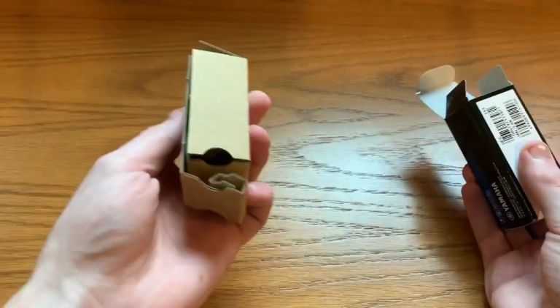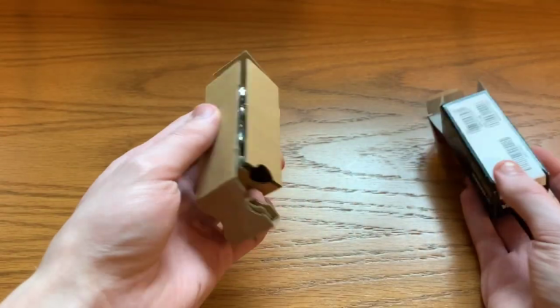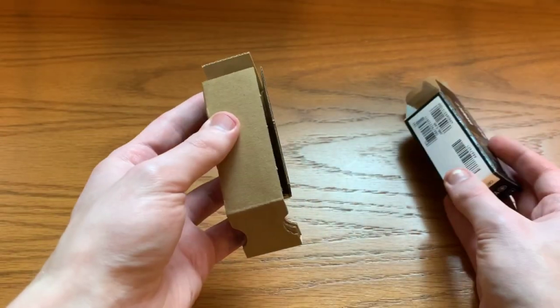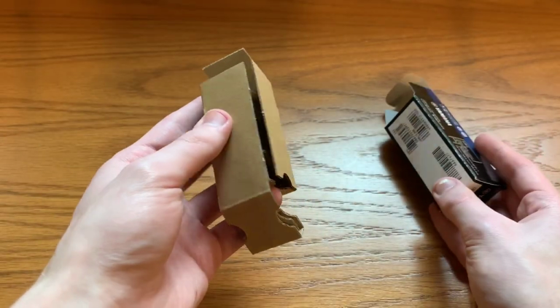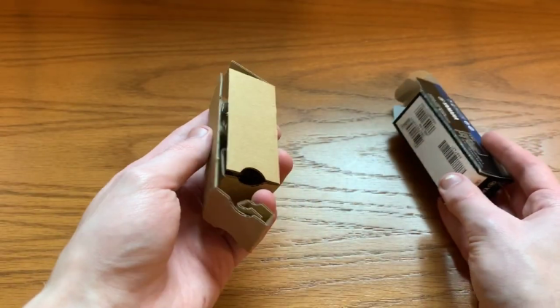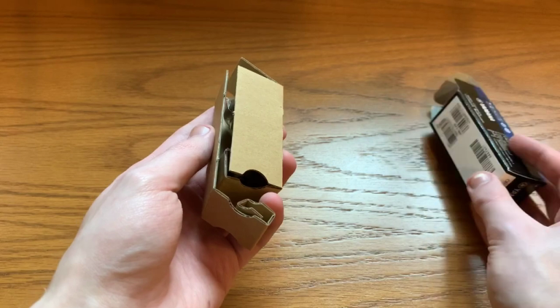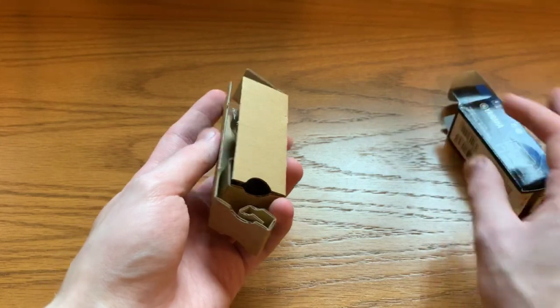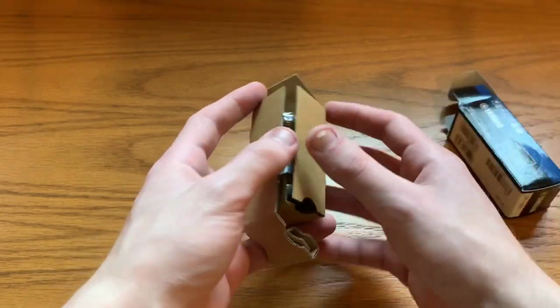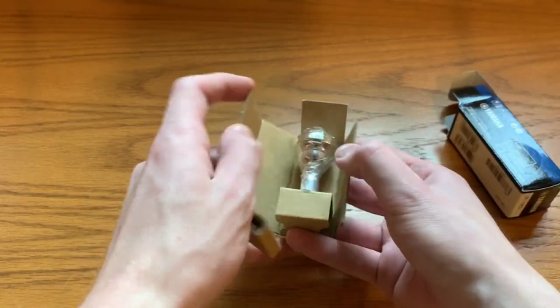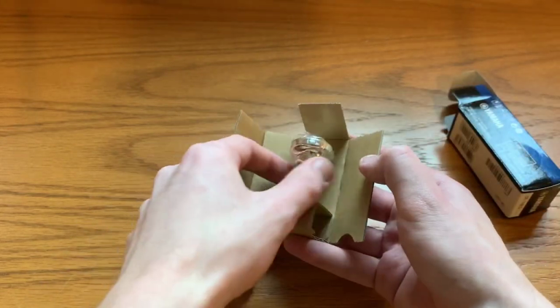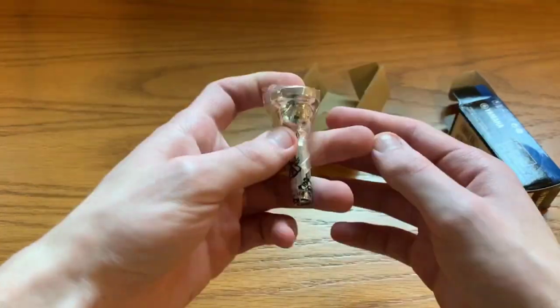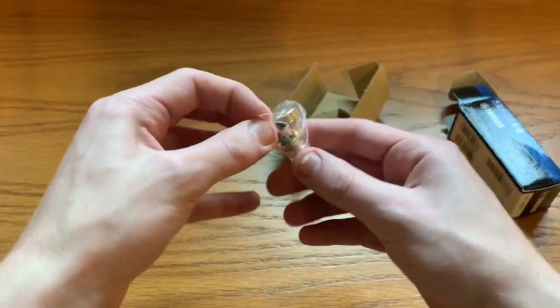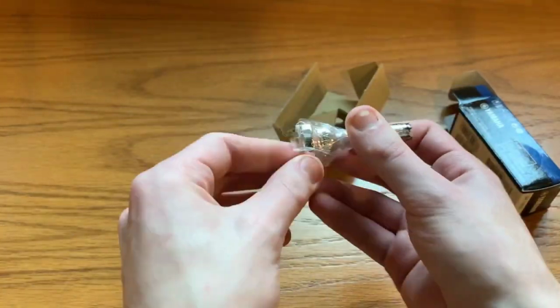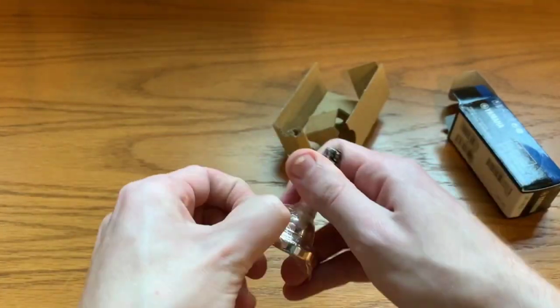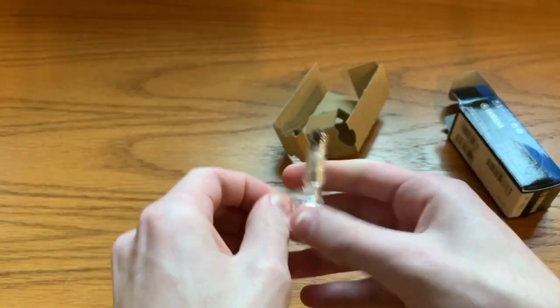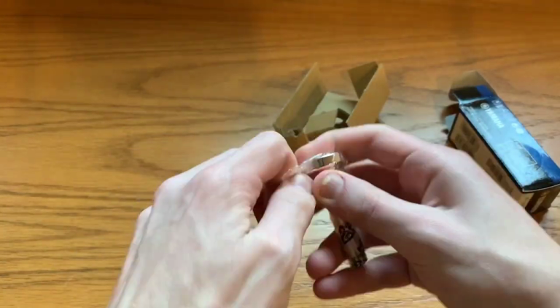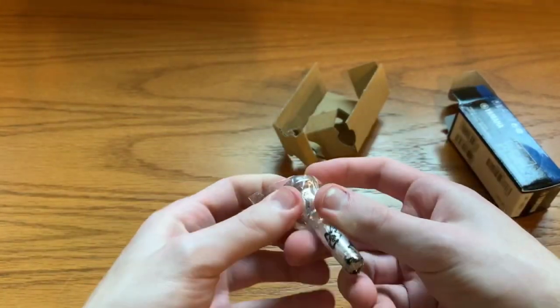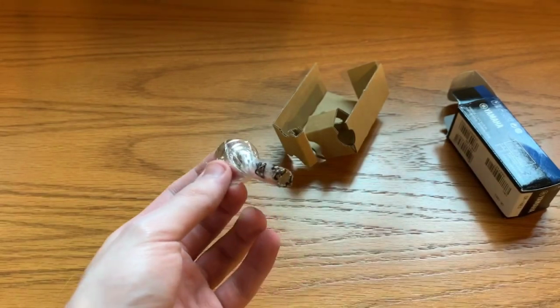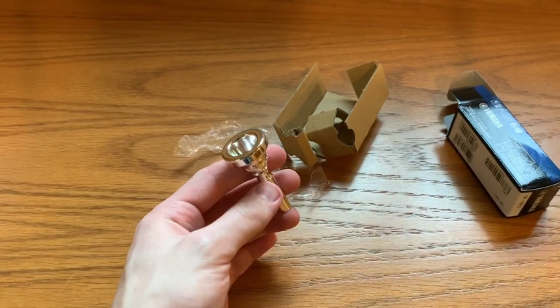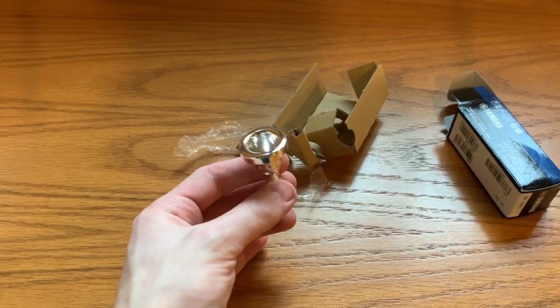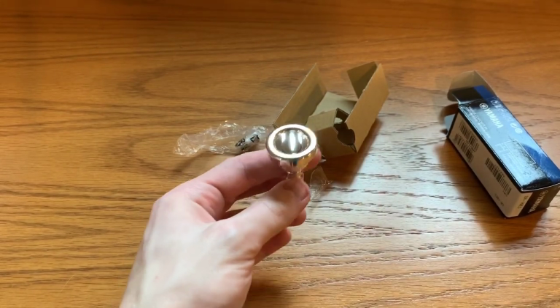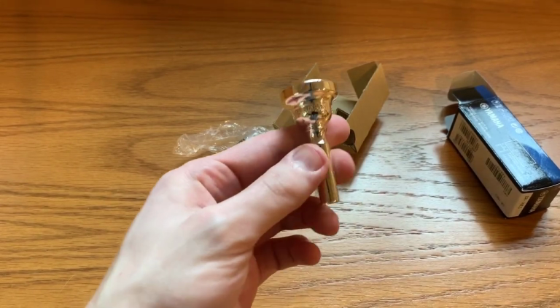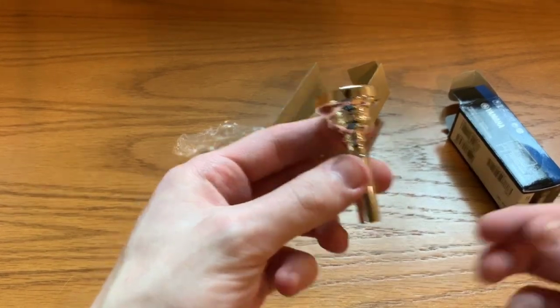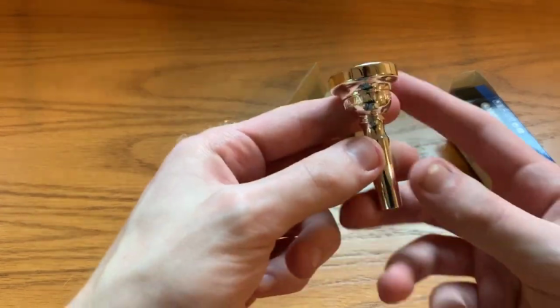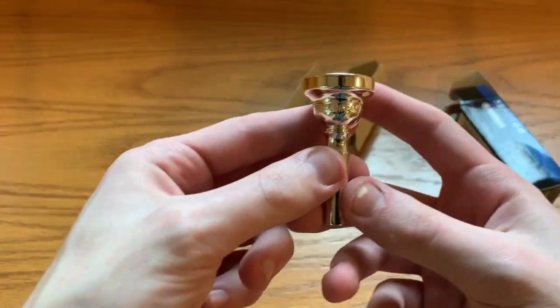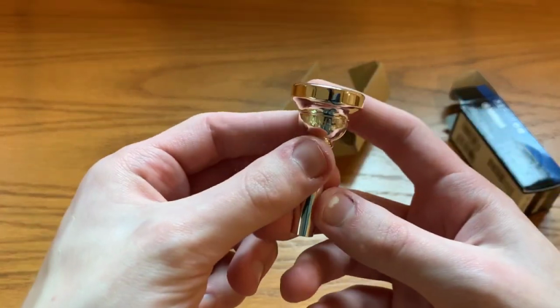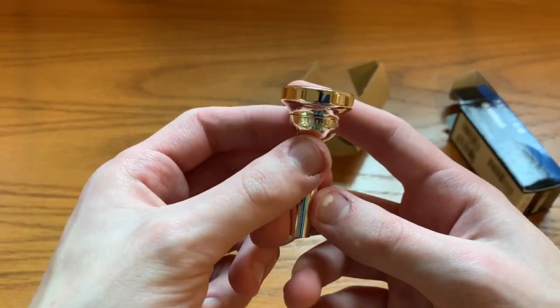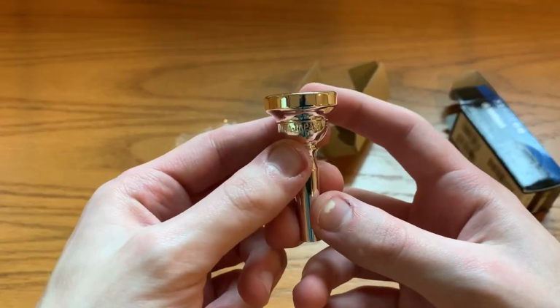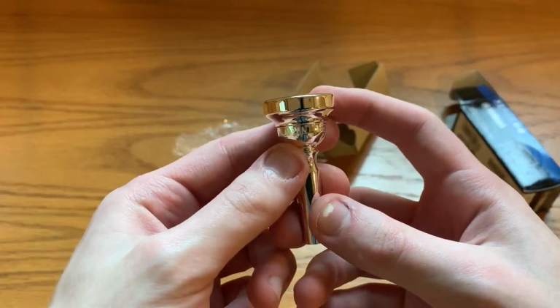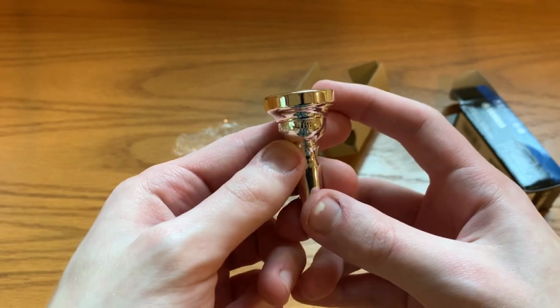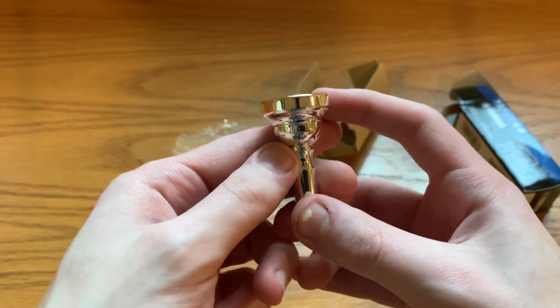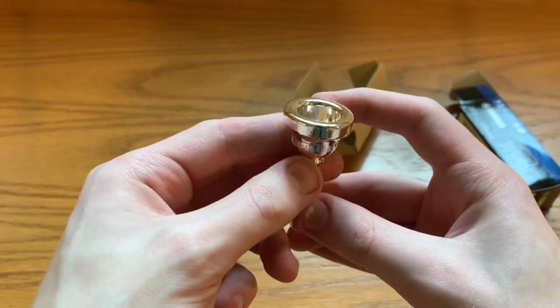We have a little cardboard sarcophagus for our mouthpiece — that's nifty. I've now torn through all the plastic wrap, and here we are: Yamaha Japan 16E.